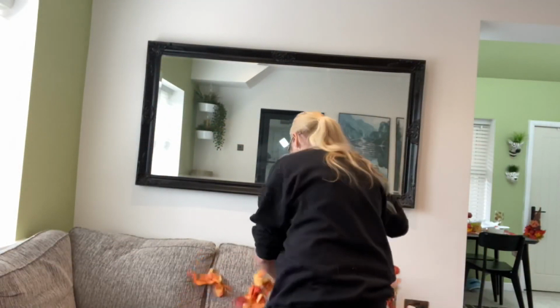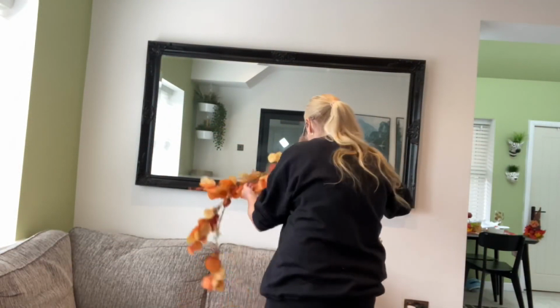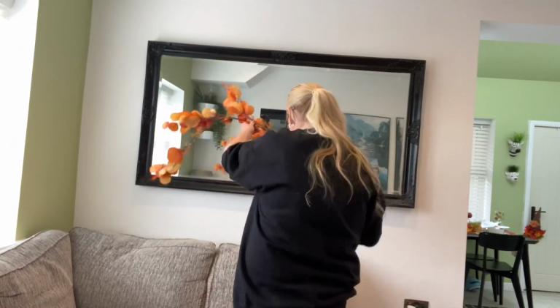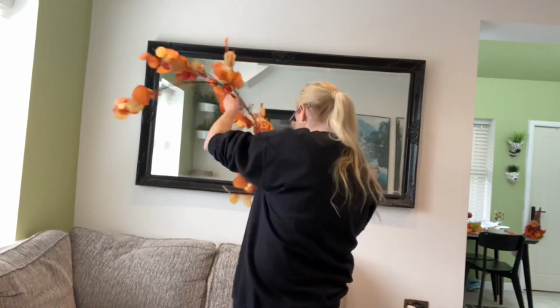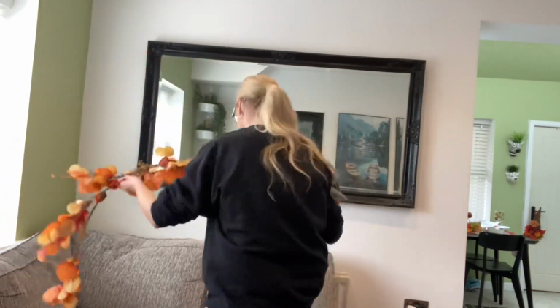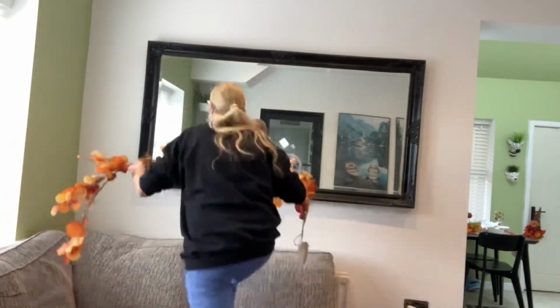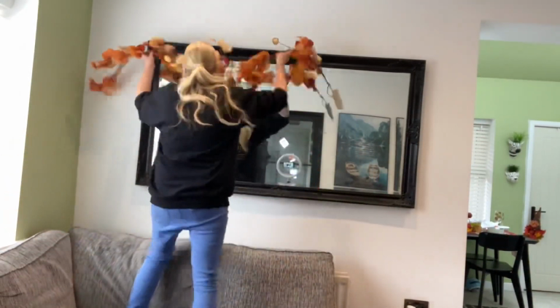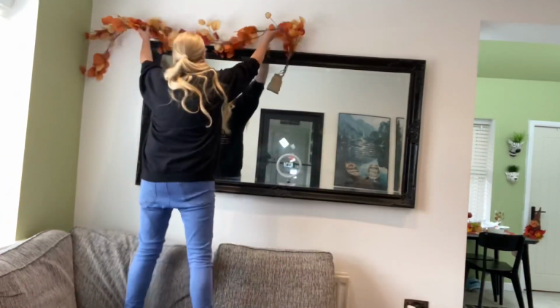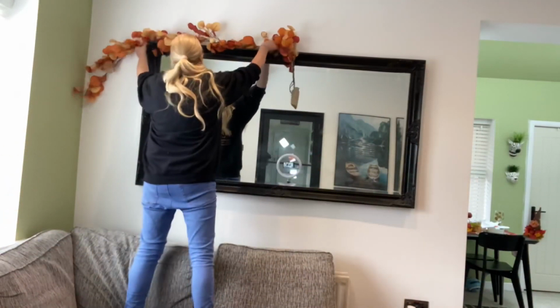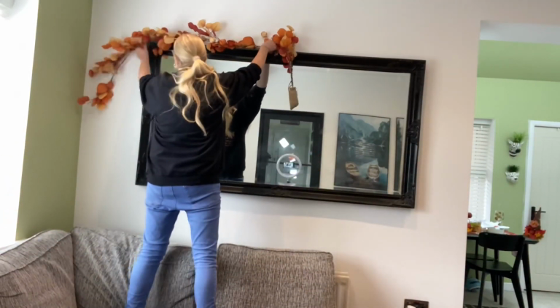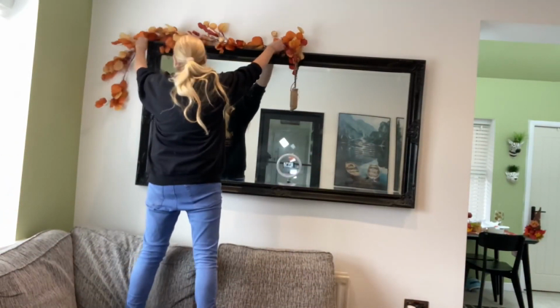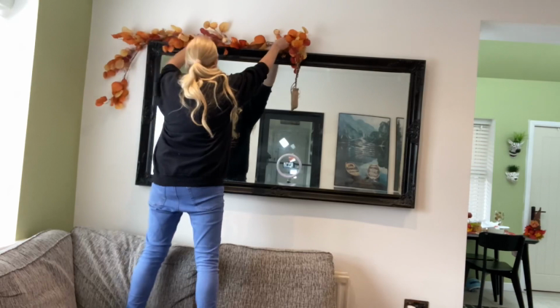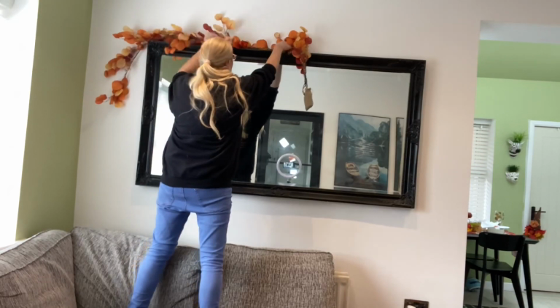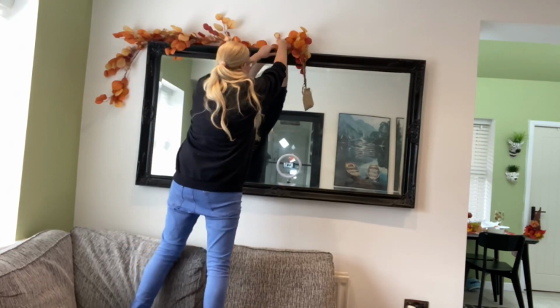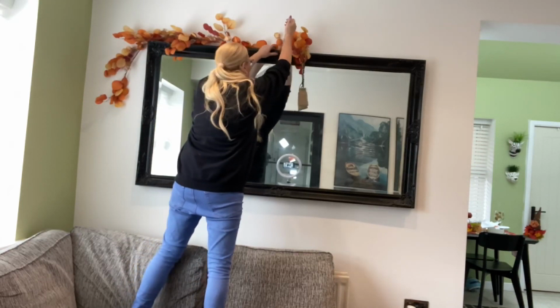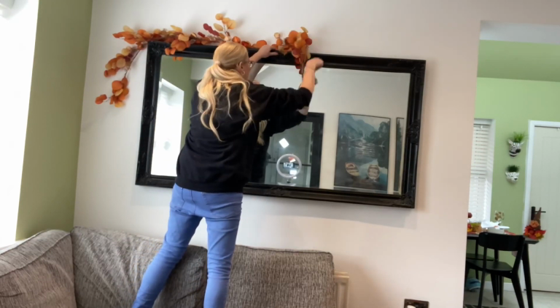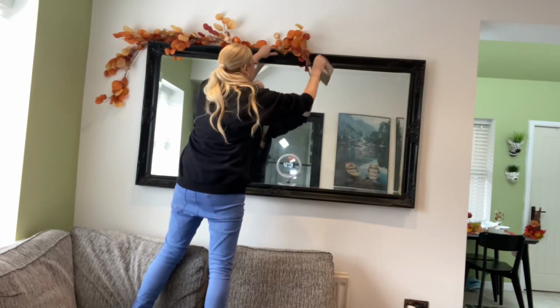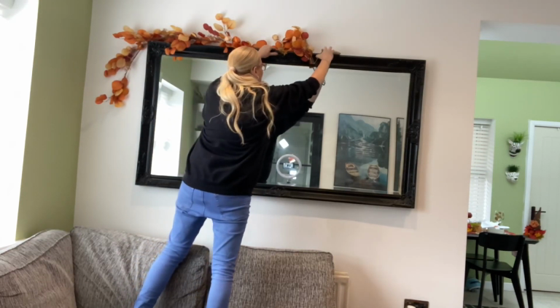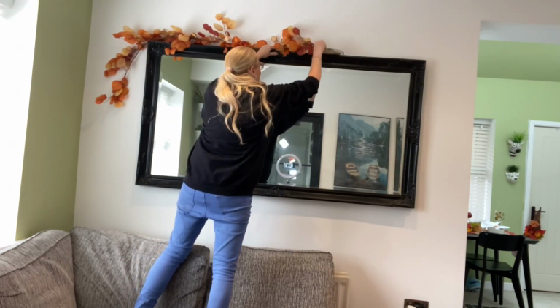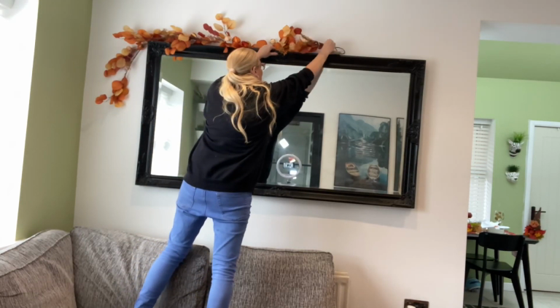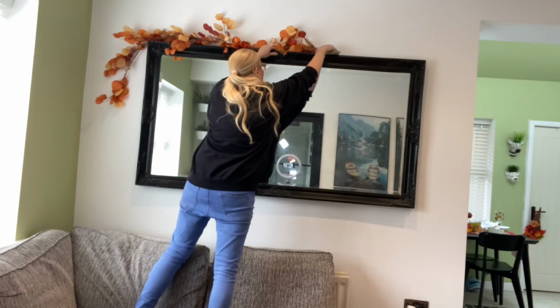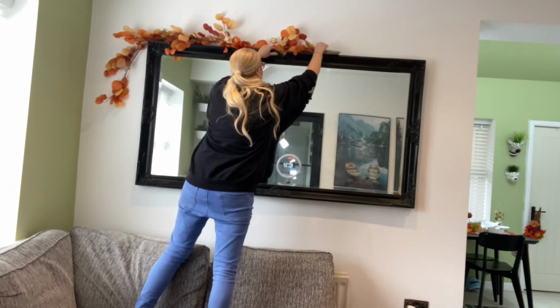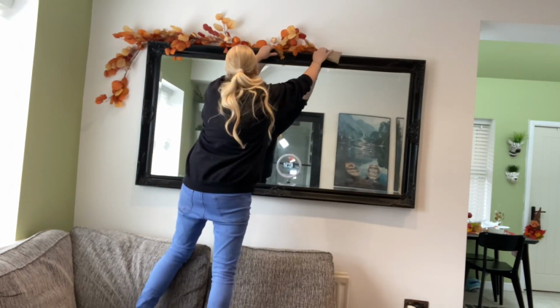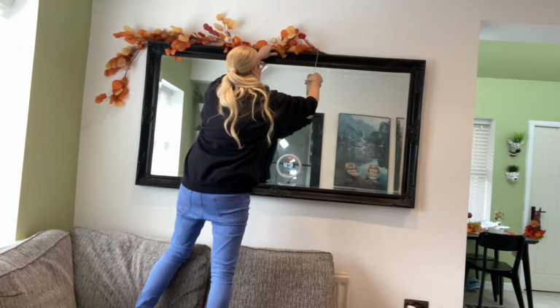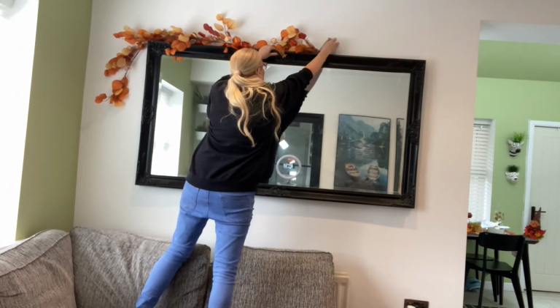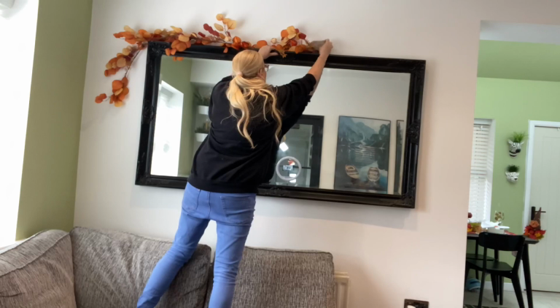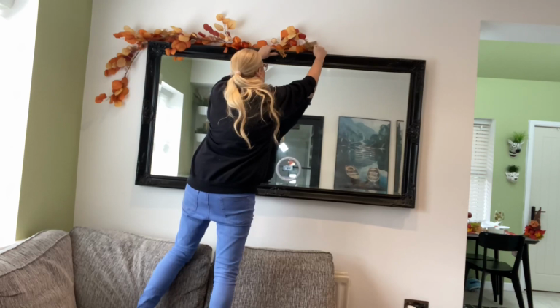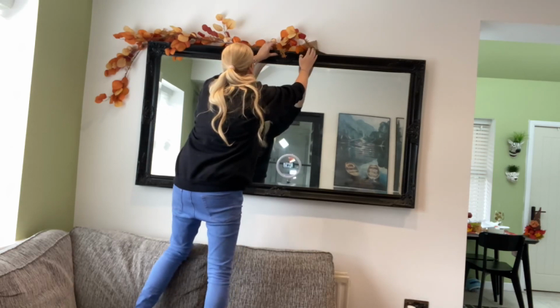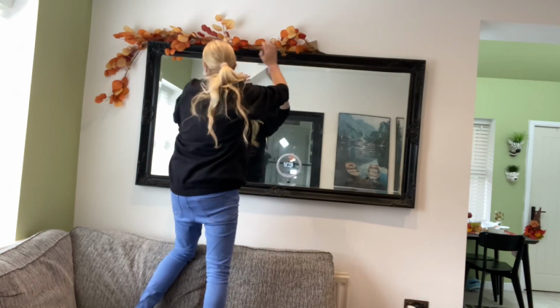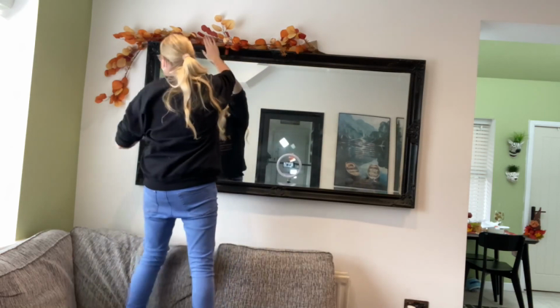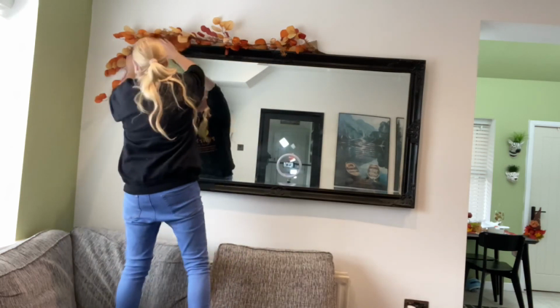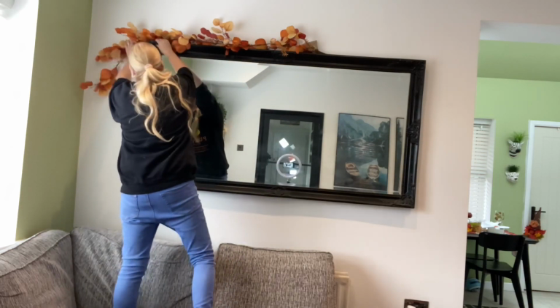I'm now moving on to the back living room. I picked up these garlands from The Range a few years ago — they do light up, they have little burlap sacks with a battery pack inside, and I've got two of them which I'll pop on each end of the mirror.